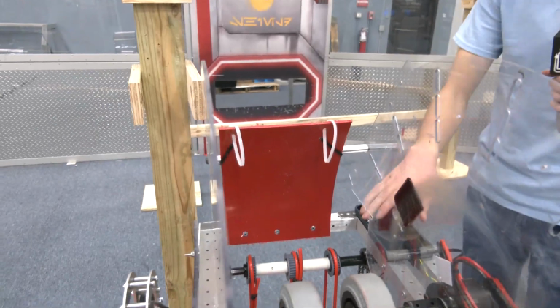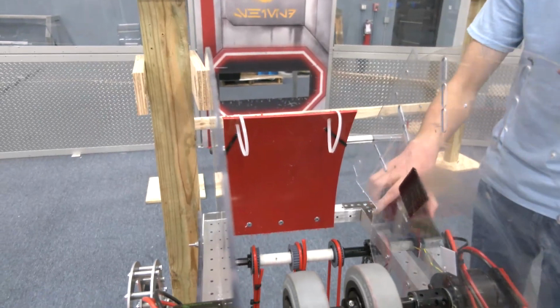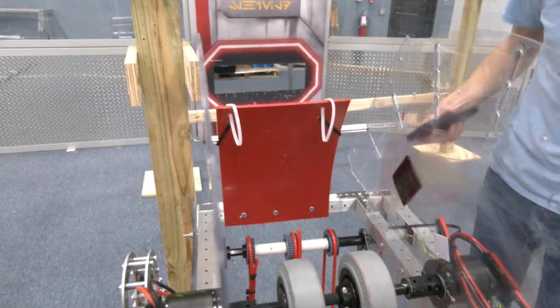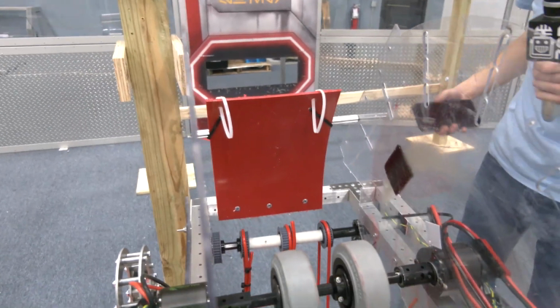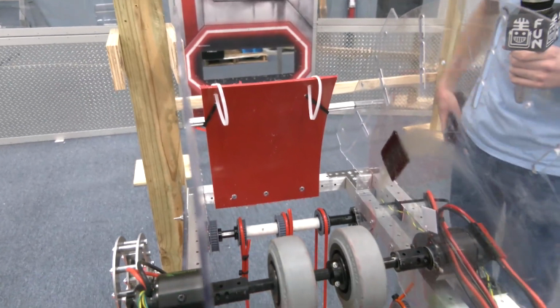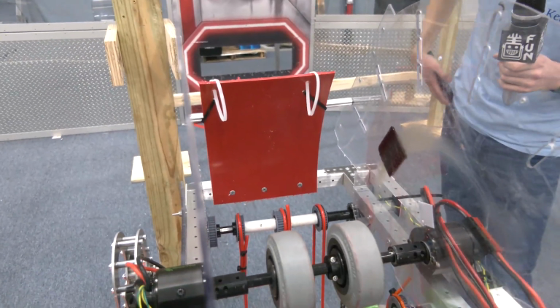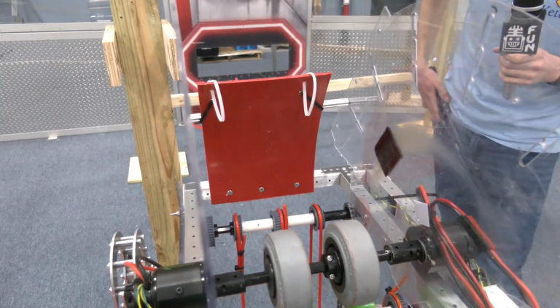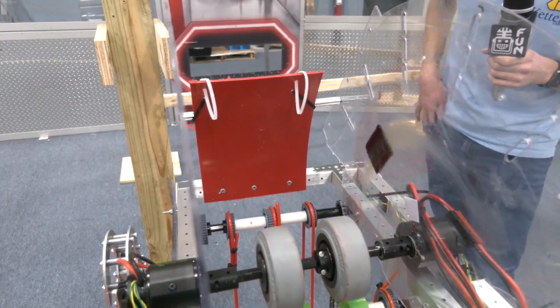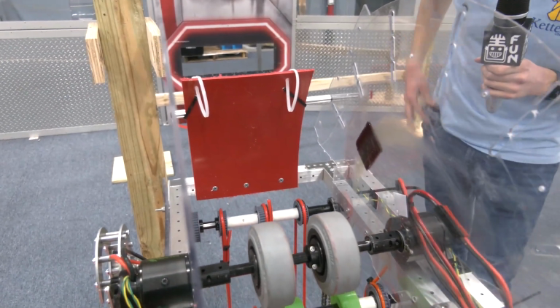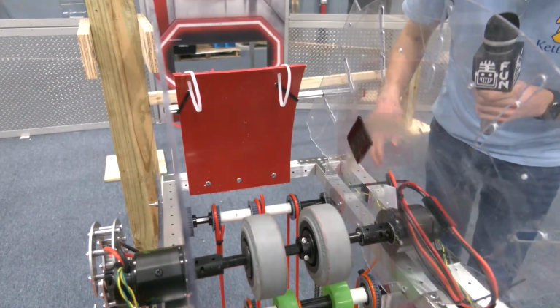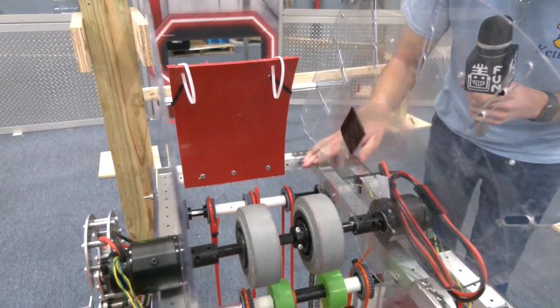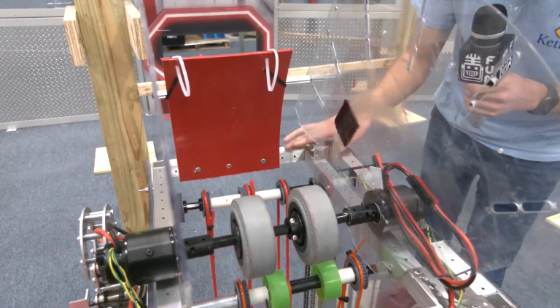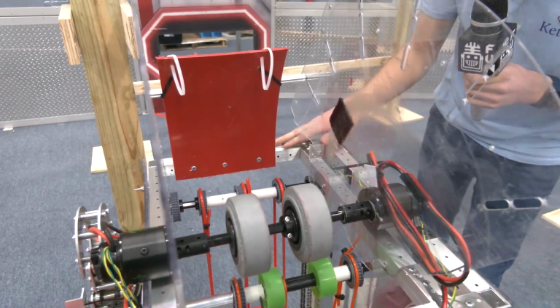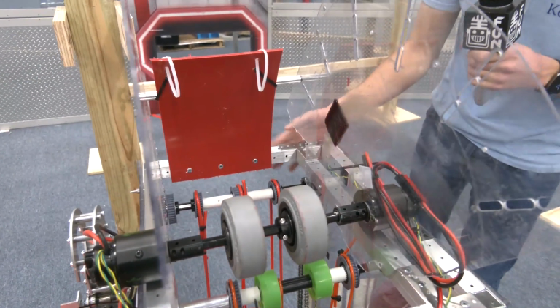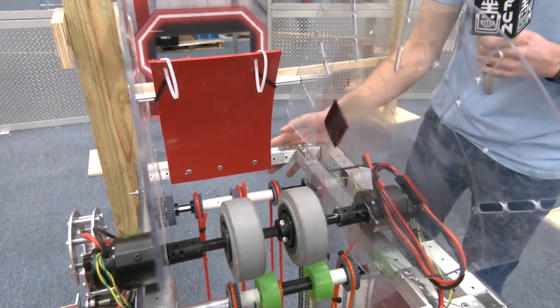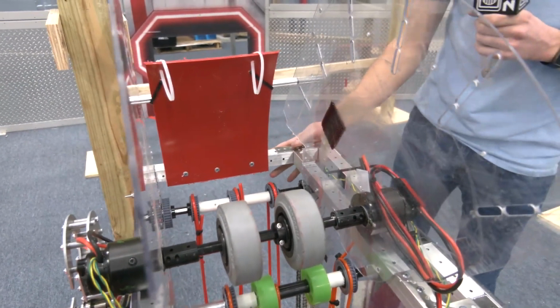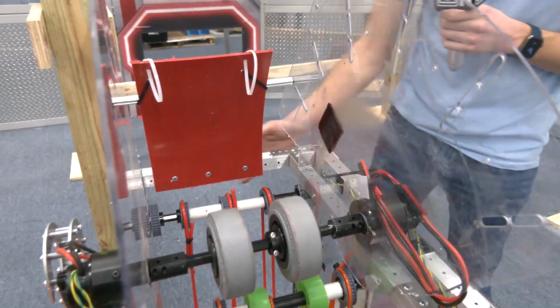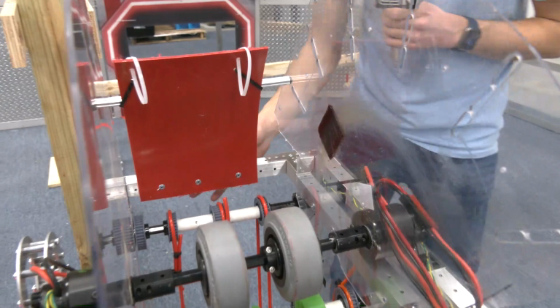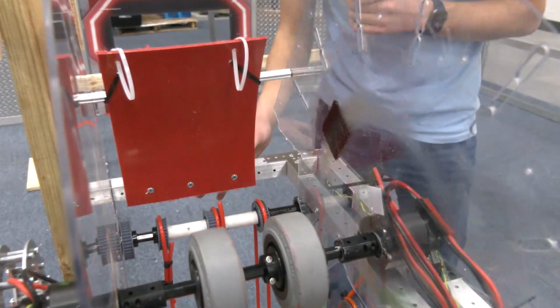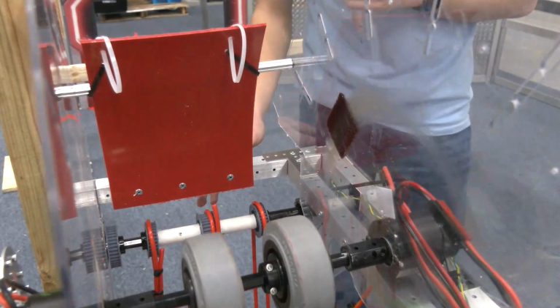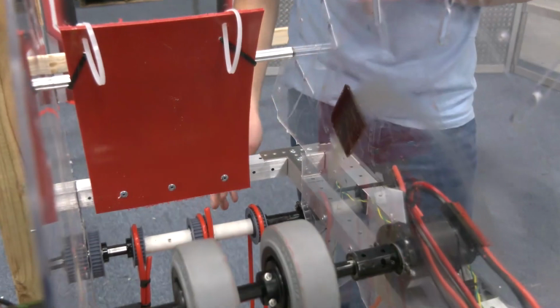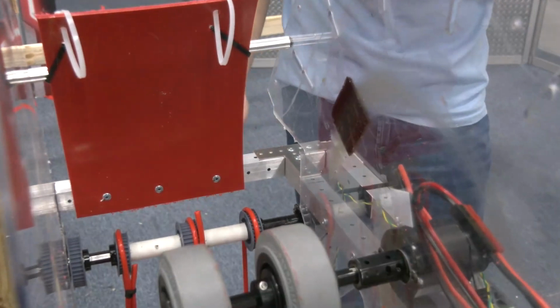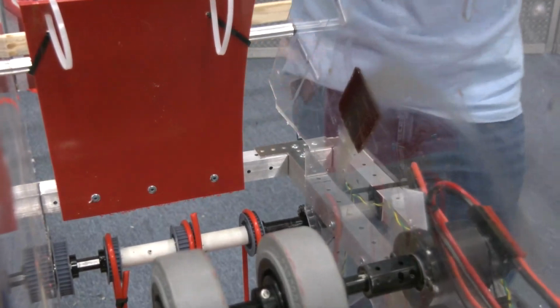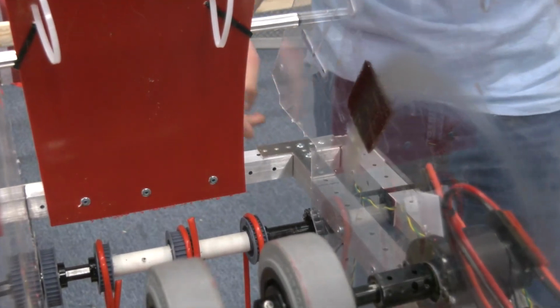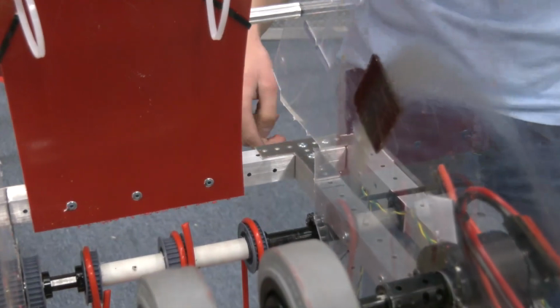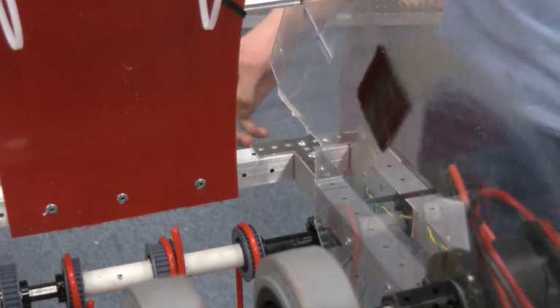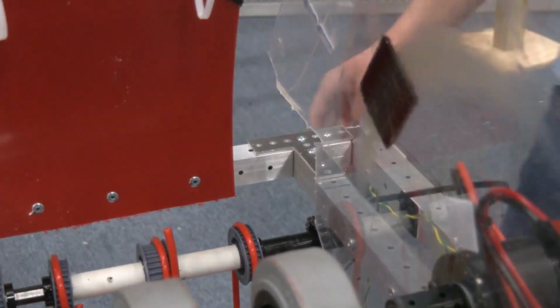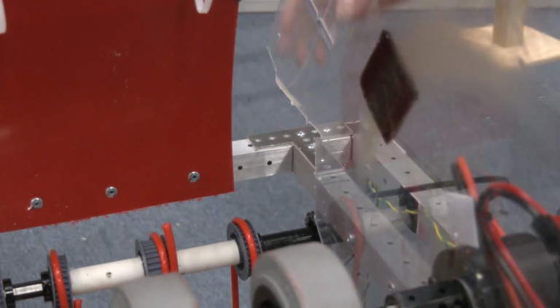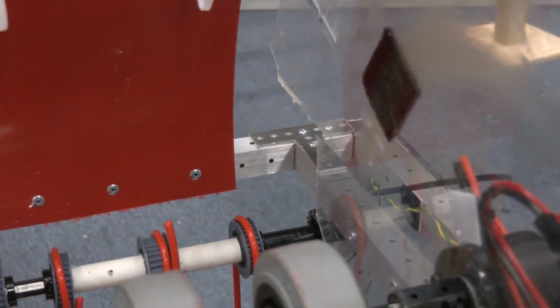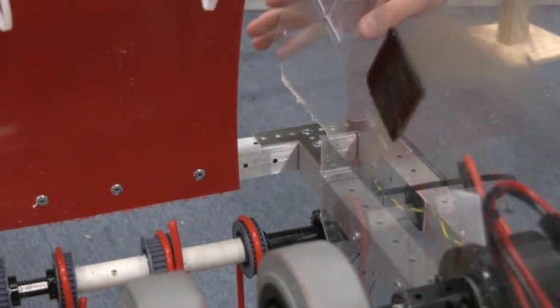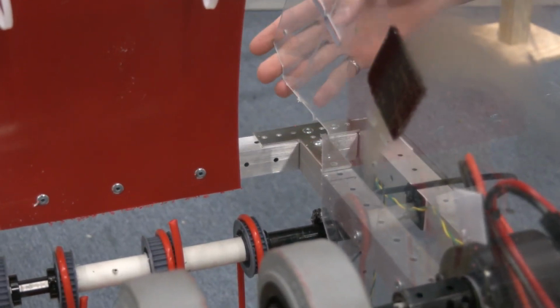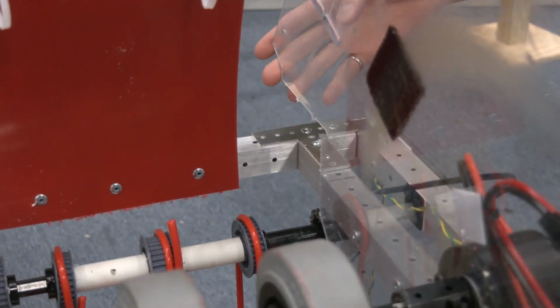In the back here we just did some cuts to make it actually fit on our superstructure, and yeah, that's all the modifications.